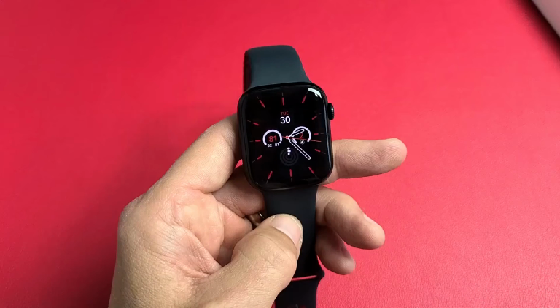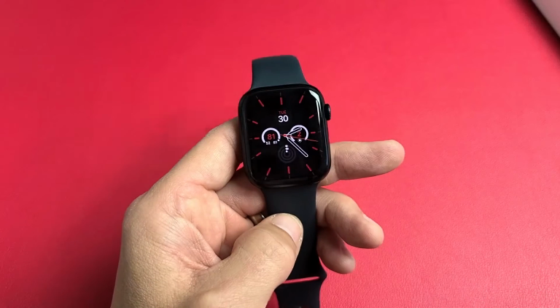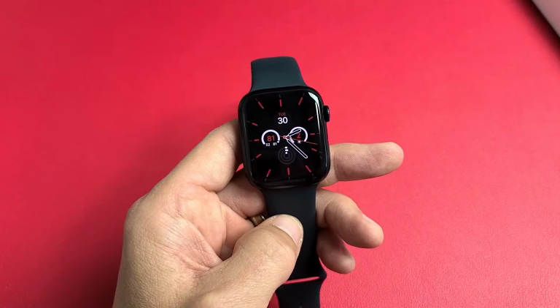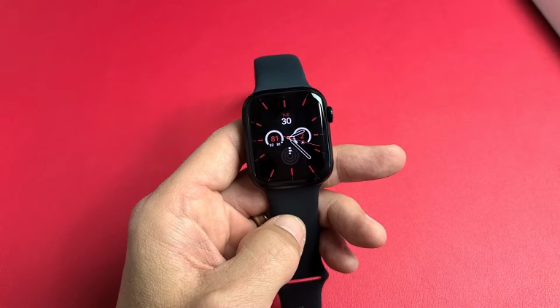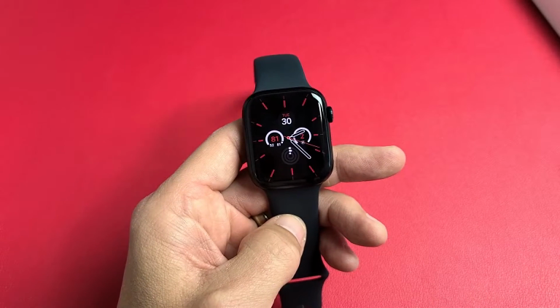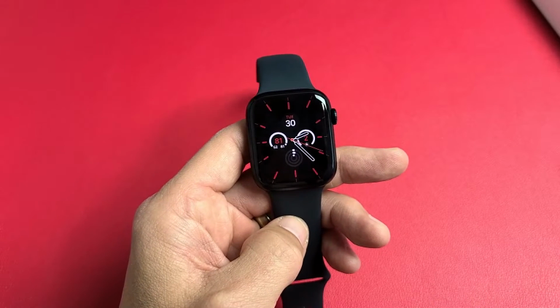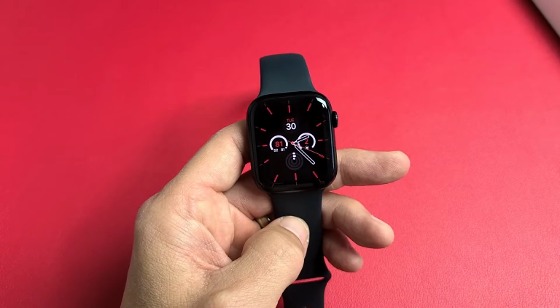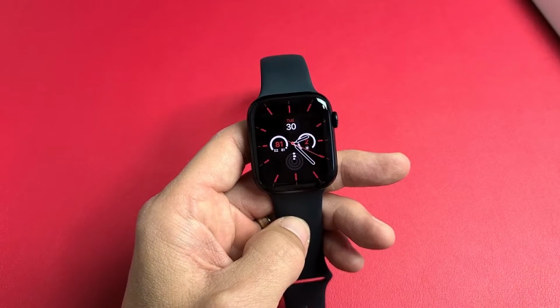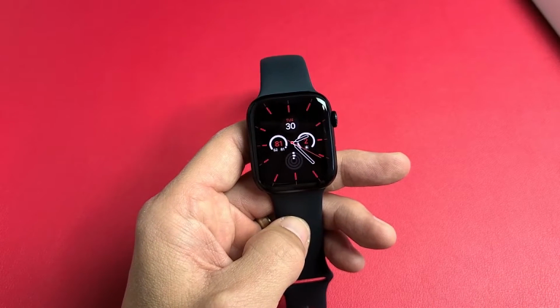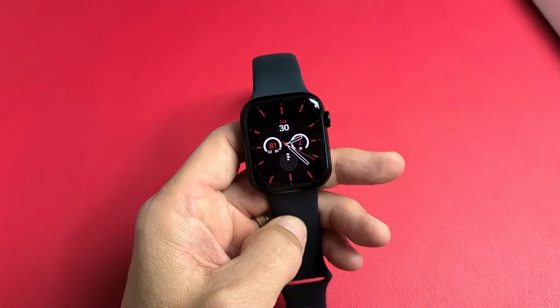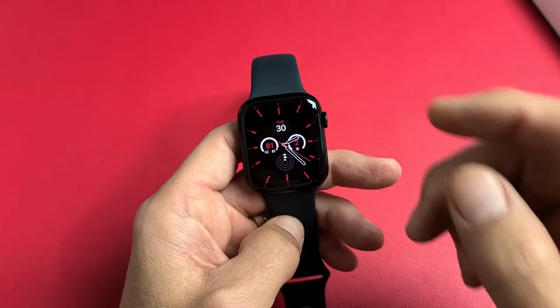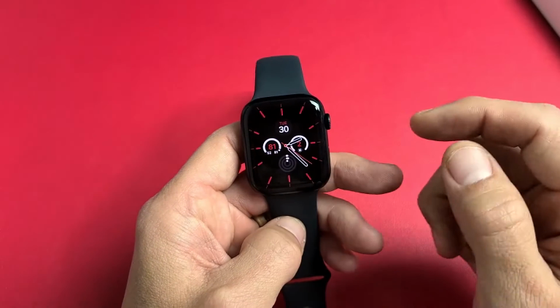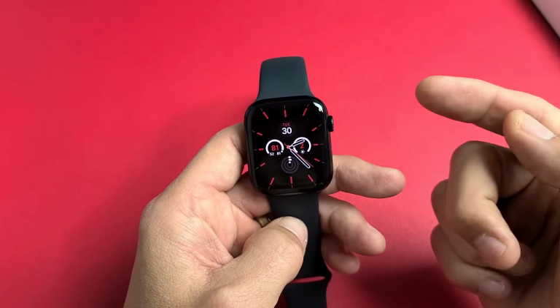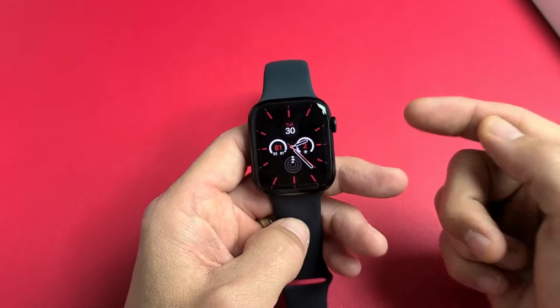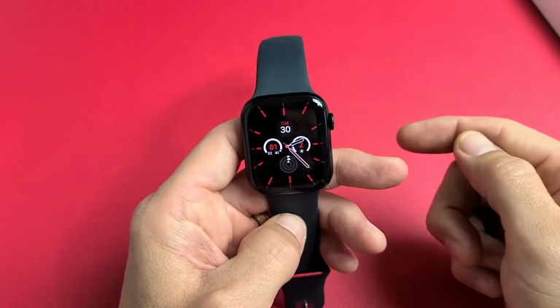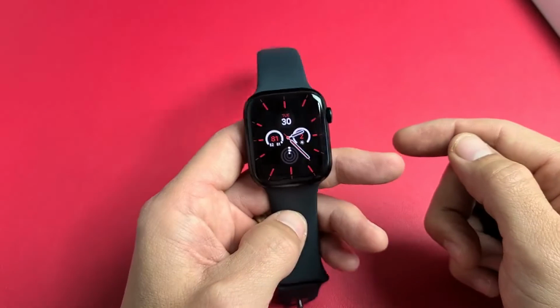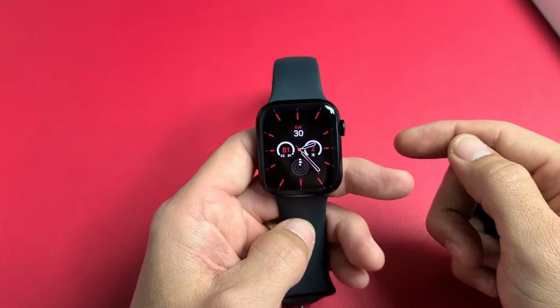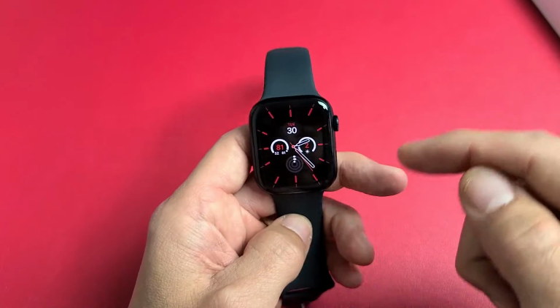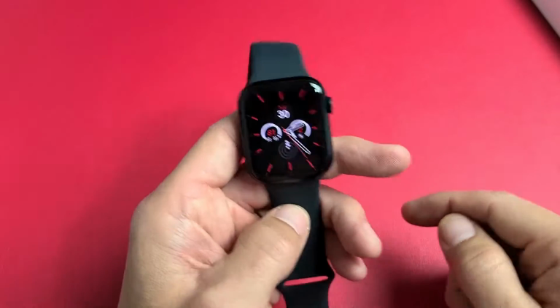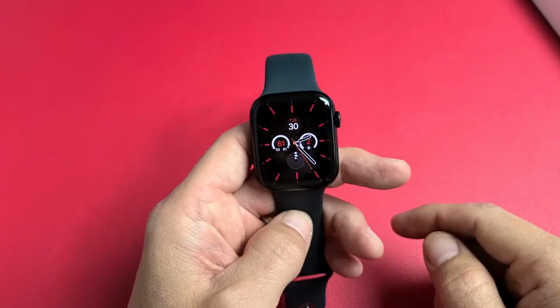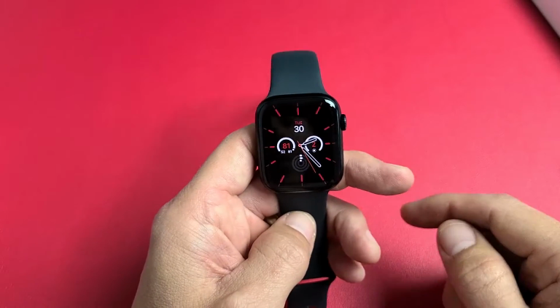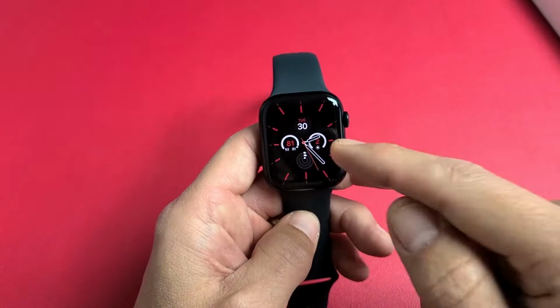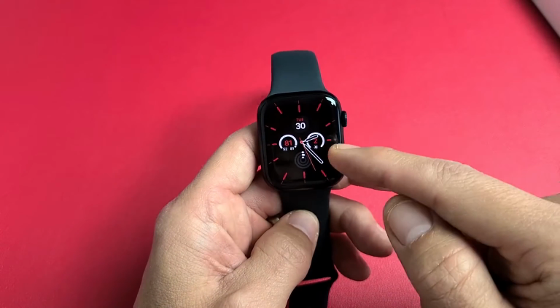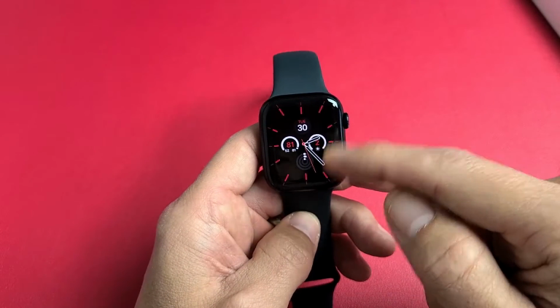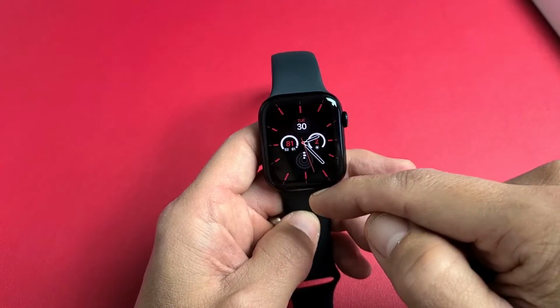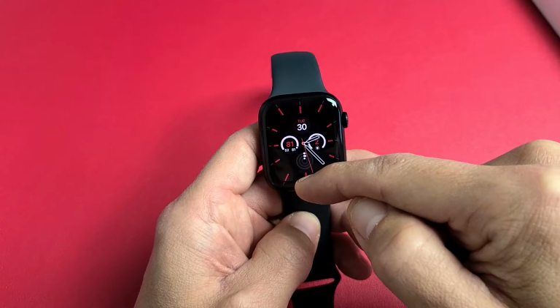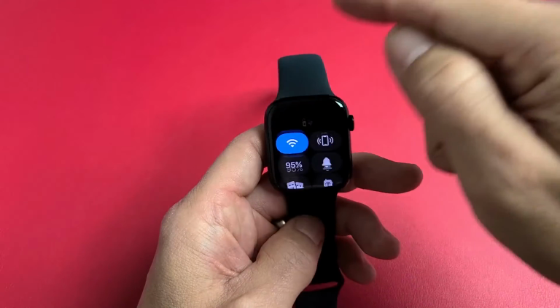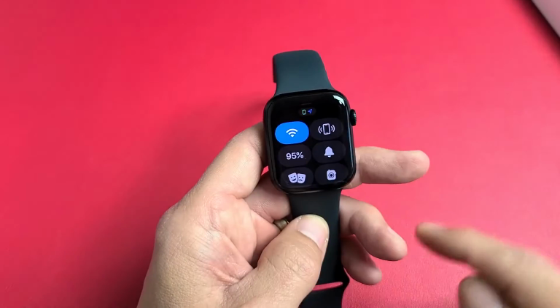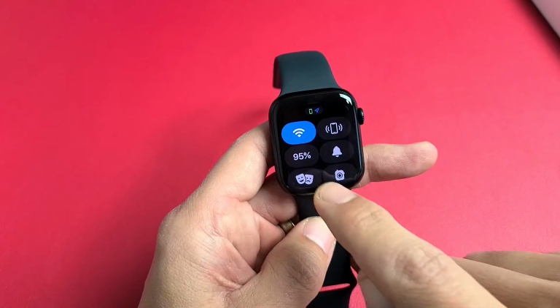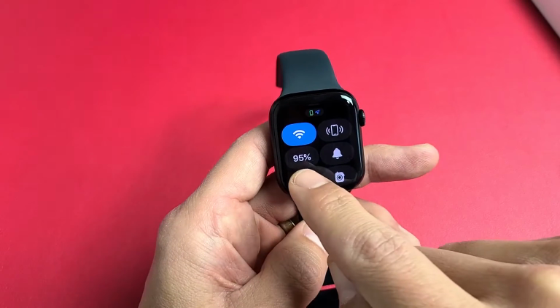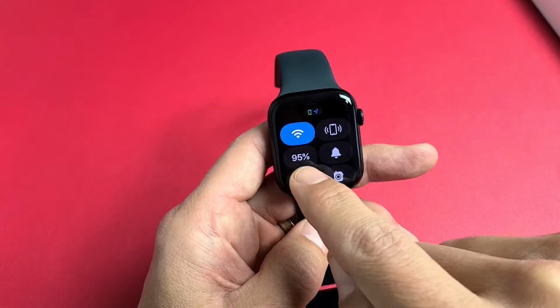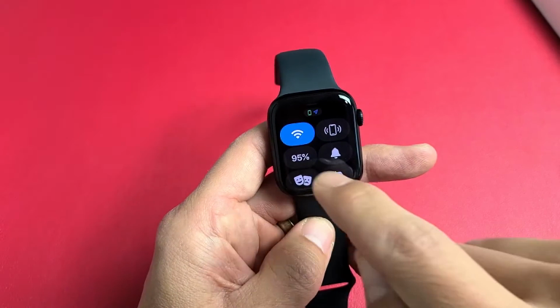Here's an Apple Watch Series 7. I'm going to show you several ways how you can see the battery percentage remaining. The easiest way is just grab your watch, go to the clock face, and from the bottom just swipe up, and you can see 95% right there.